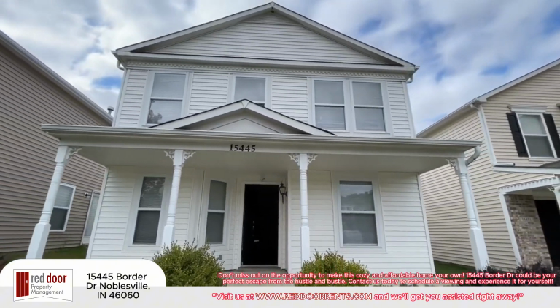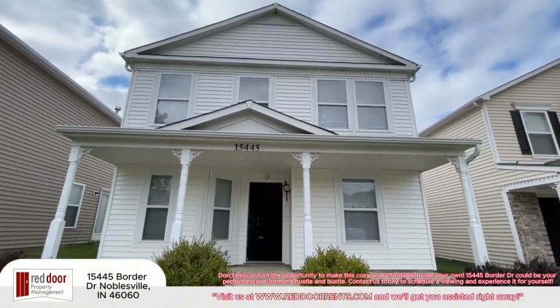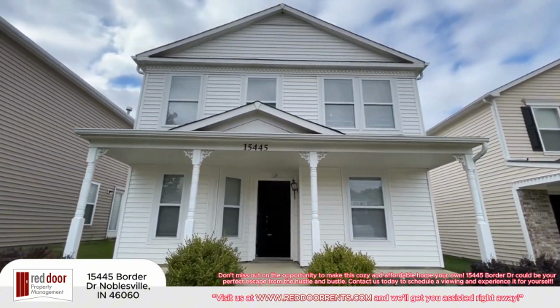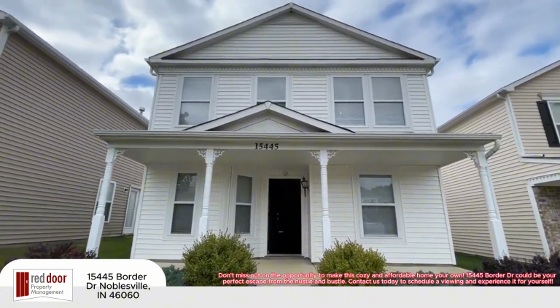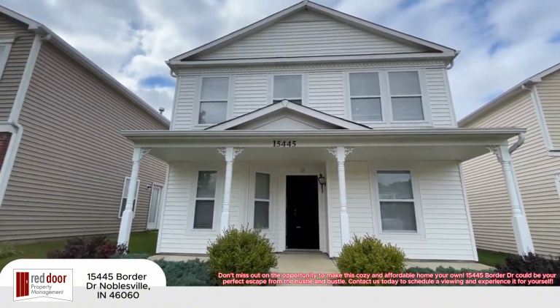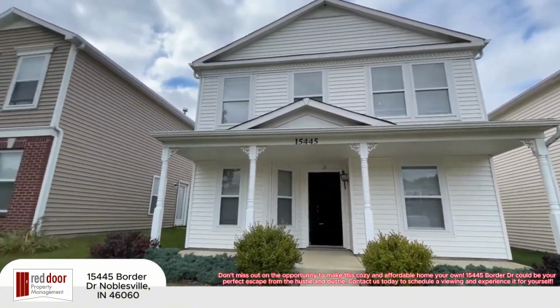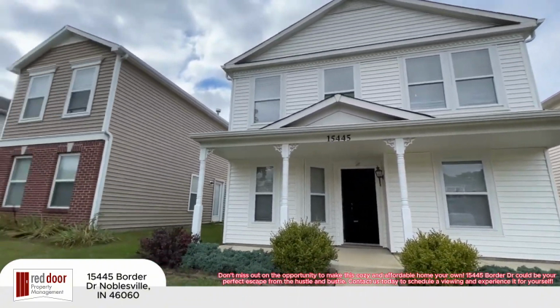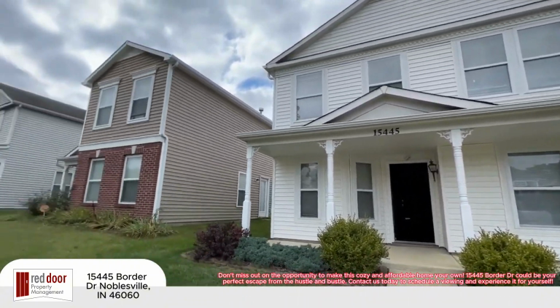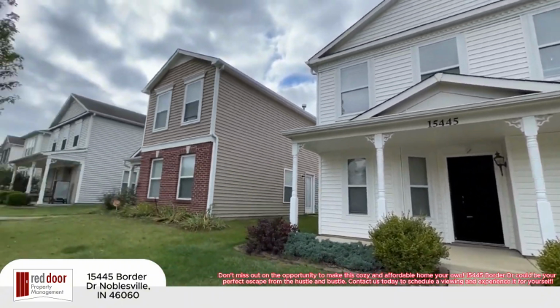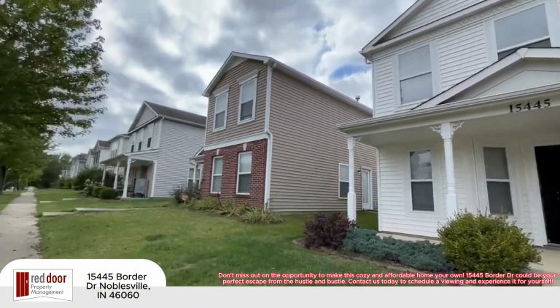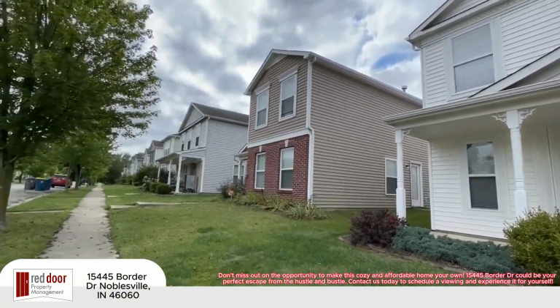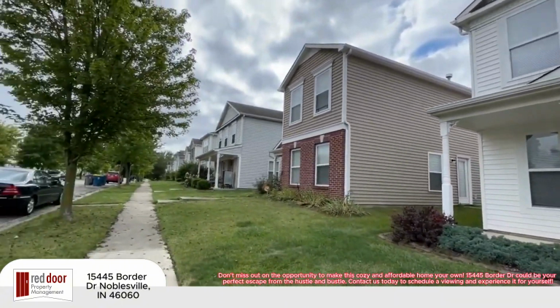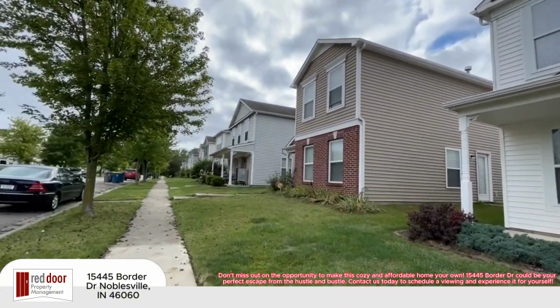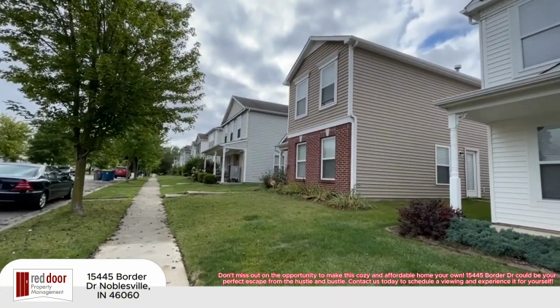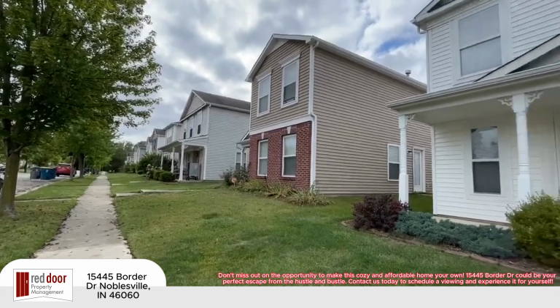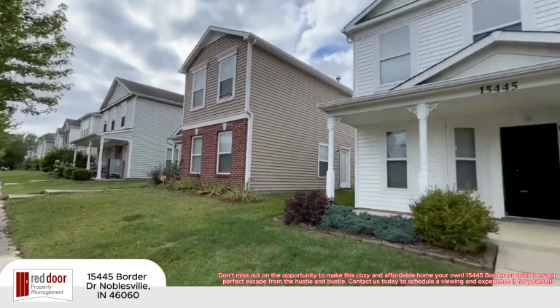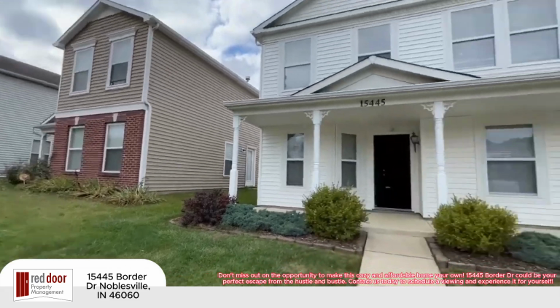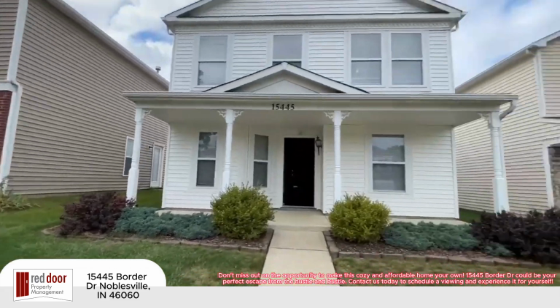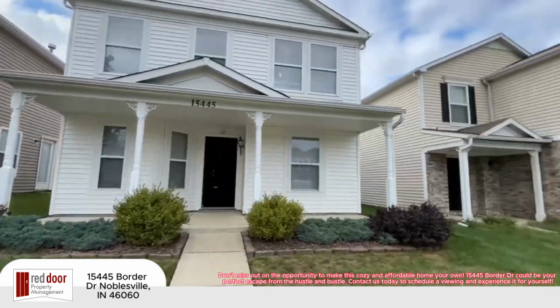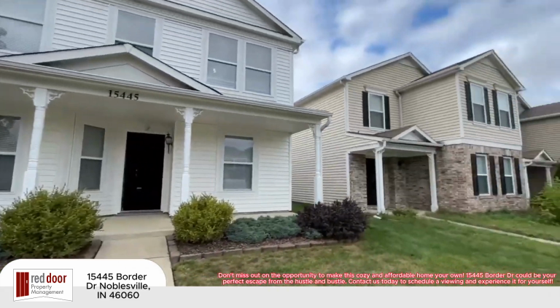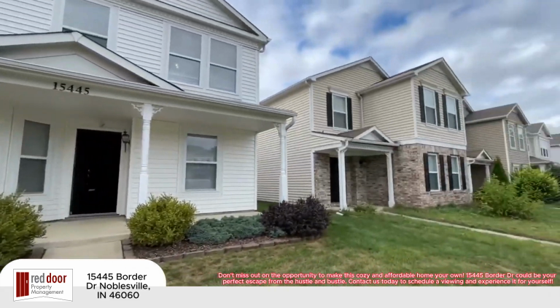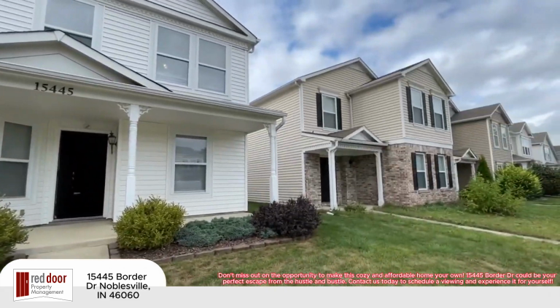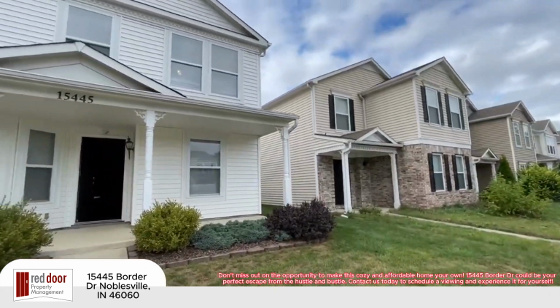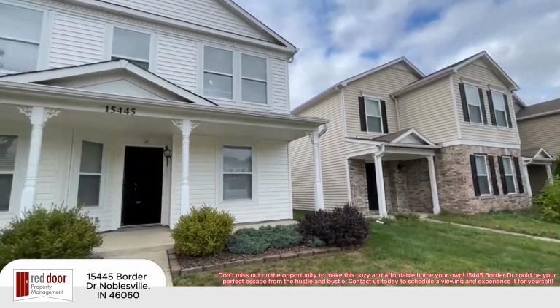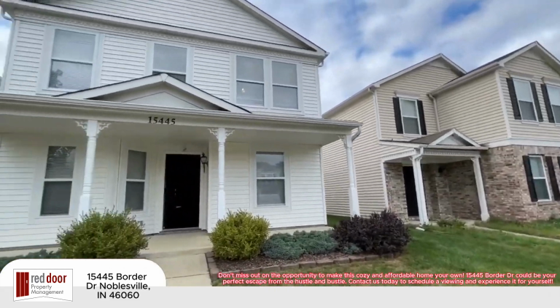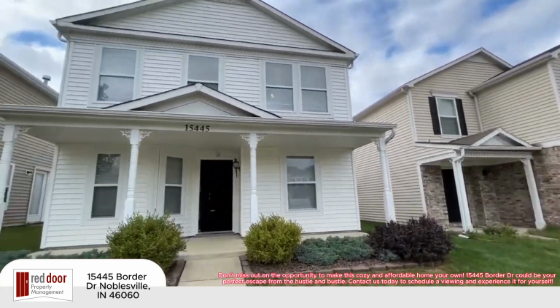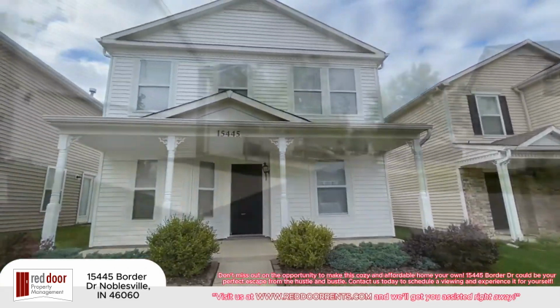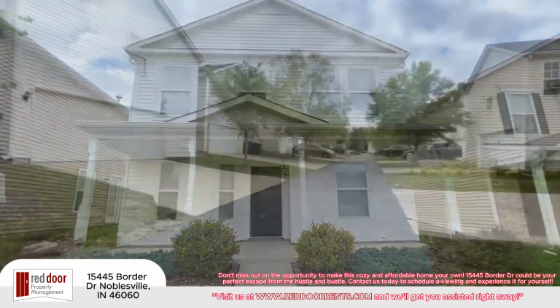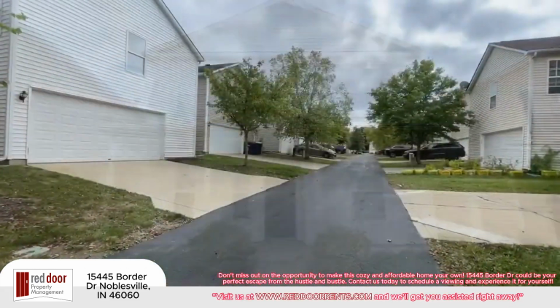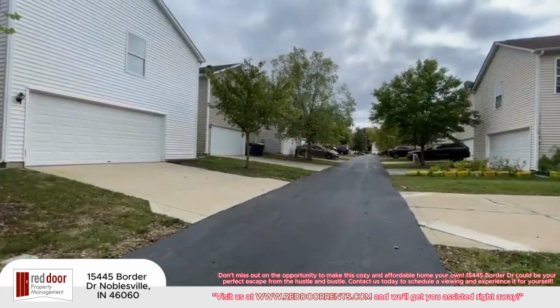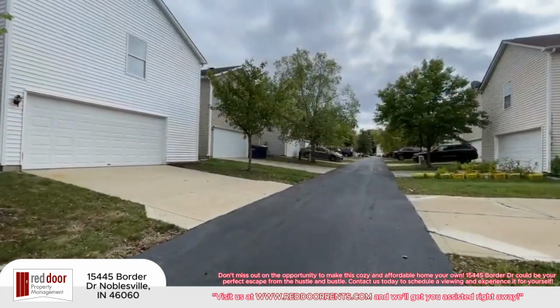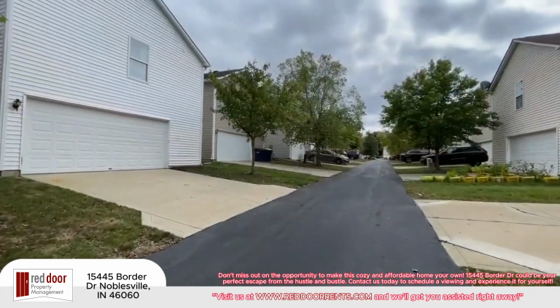15445 Border Drive could be your perfect escape from the hustle and bustle. Contact us today to schedule a viewing and experience it for yourself.